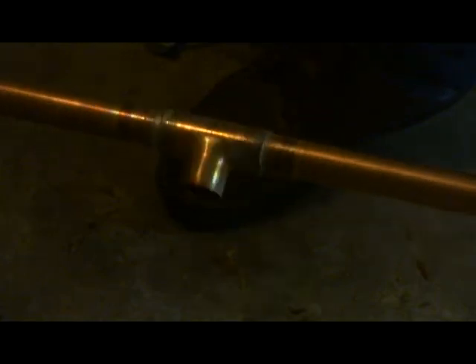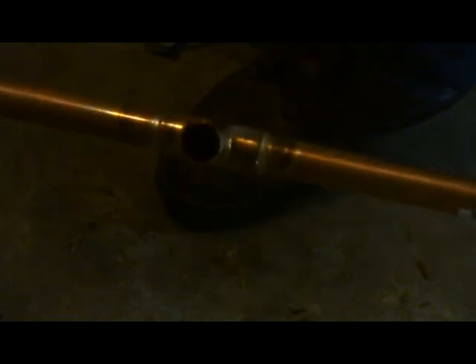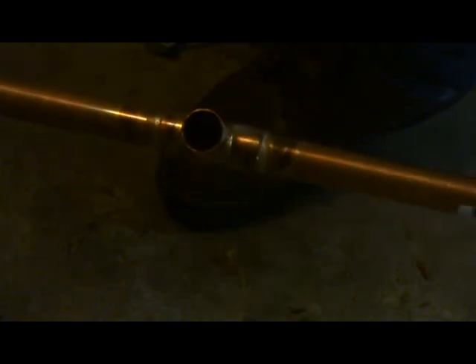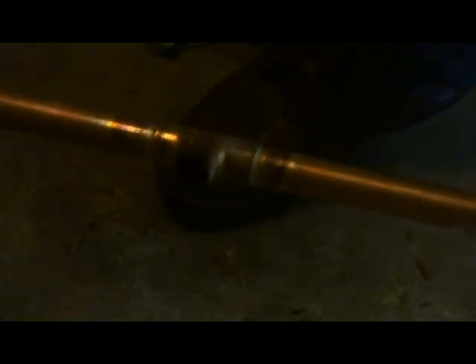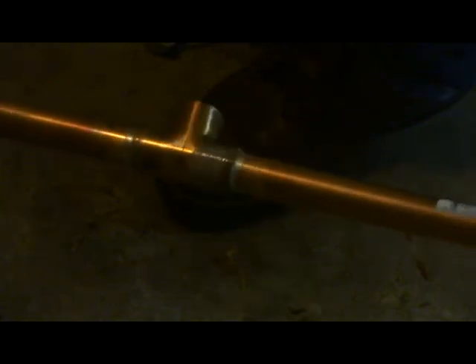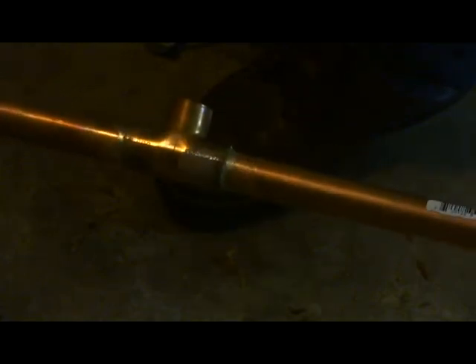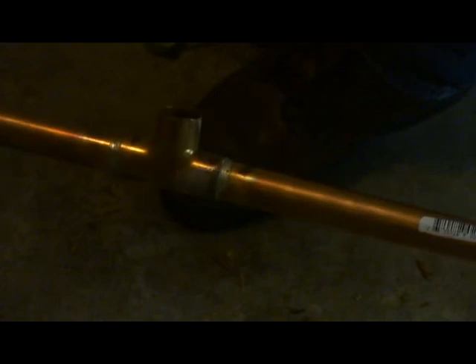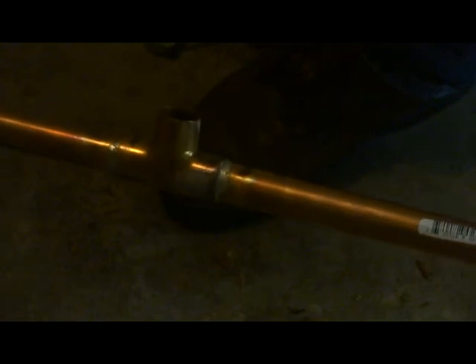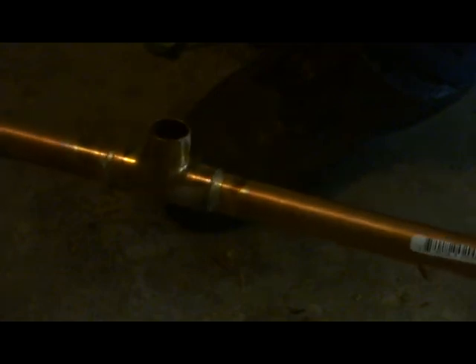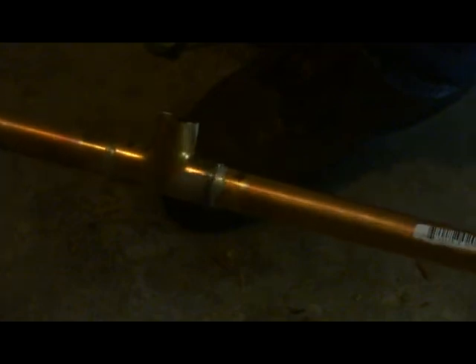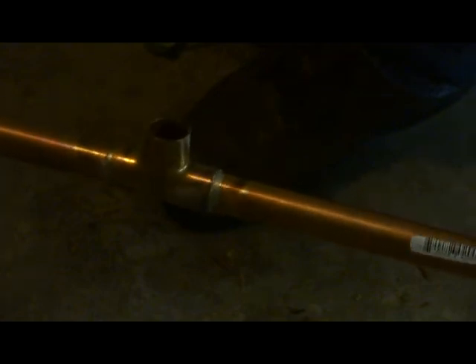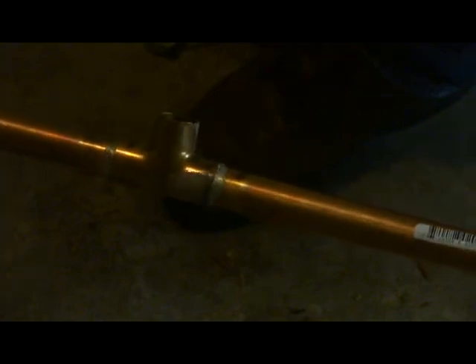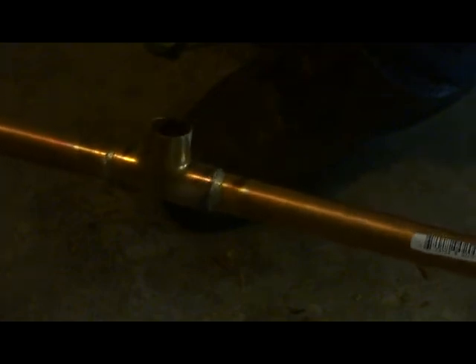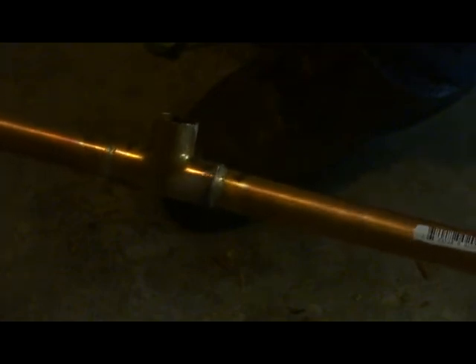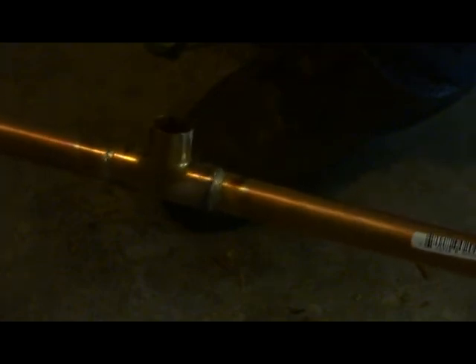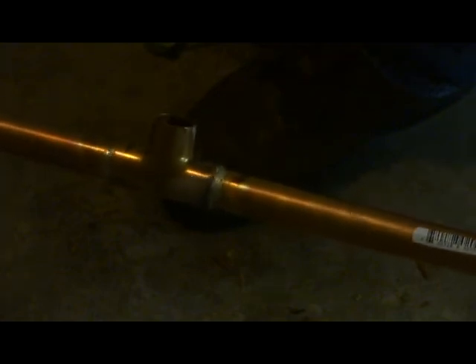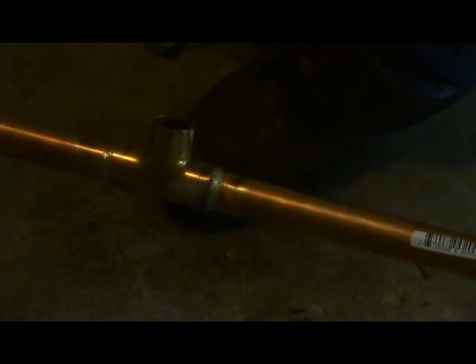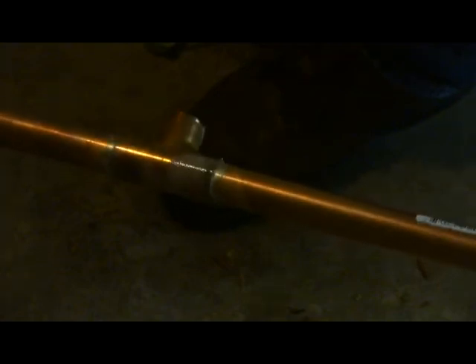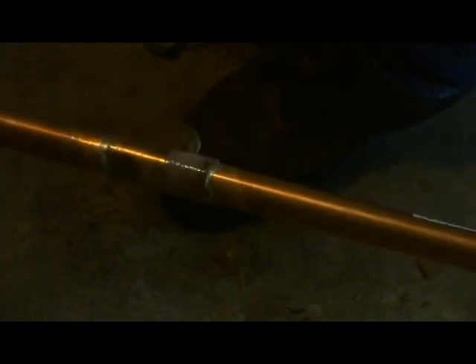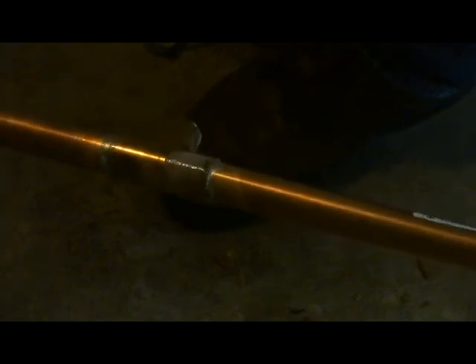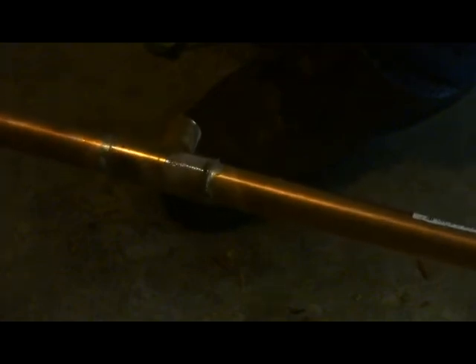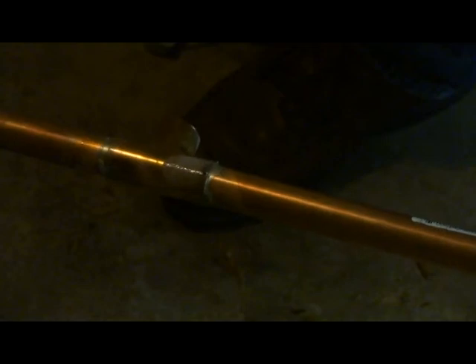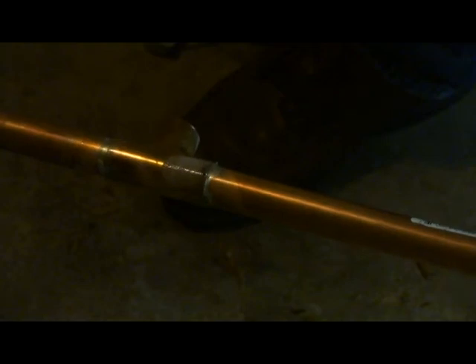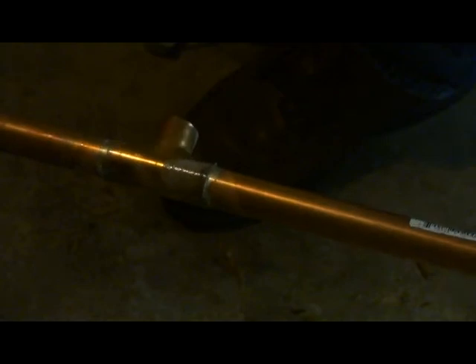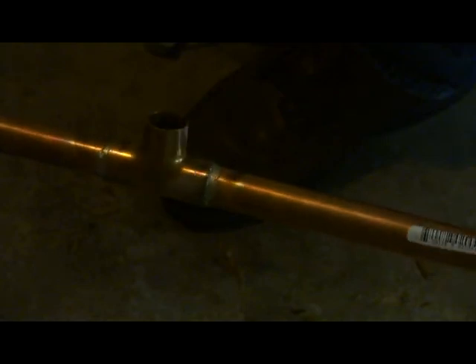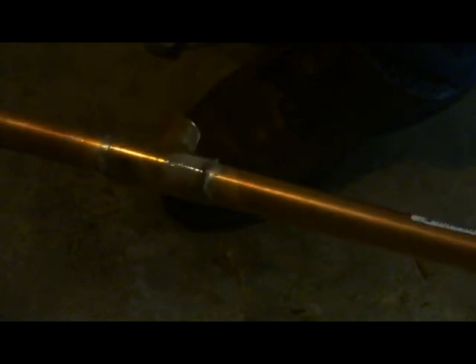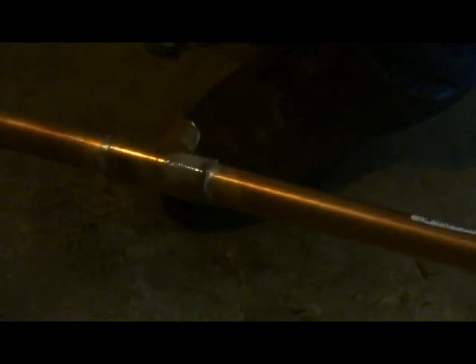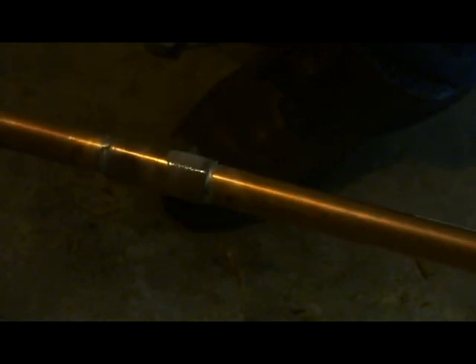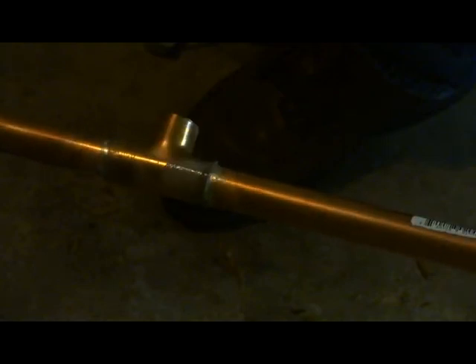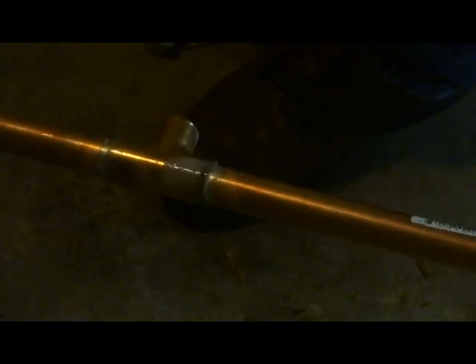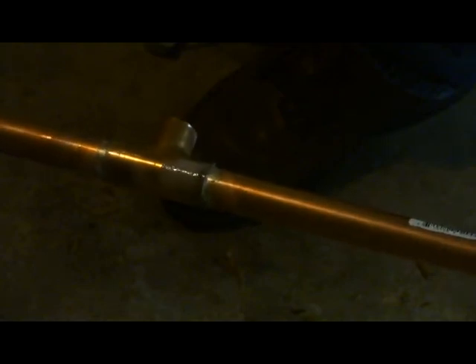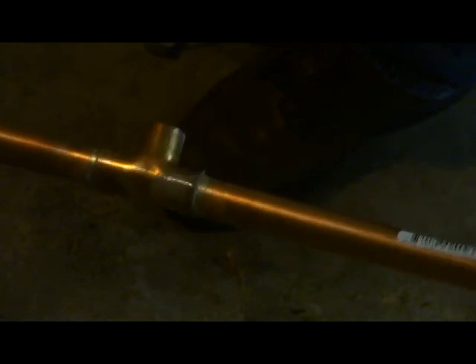We have the T soldered in now. I'm going to go ahead and stop the video, get the rest of this done, and then show you what it looks like when it's all put together.